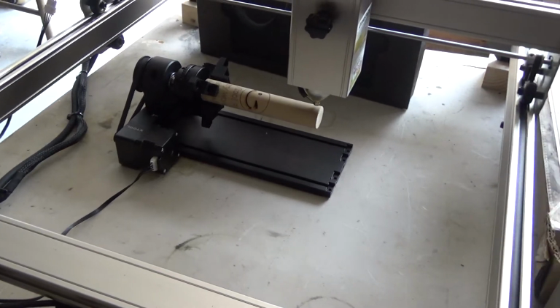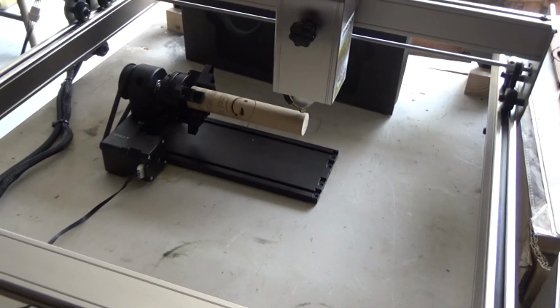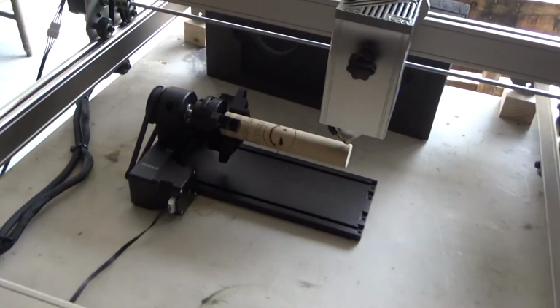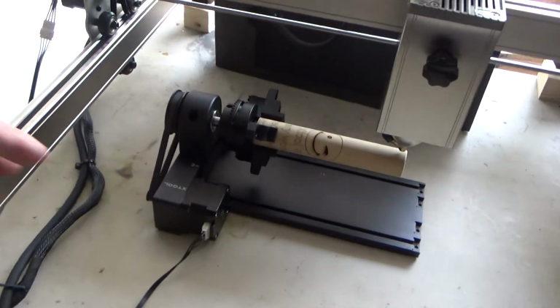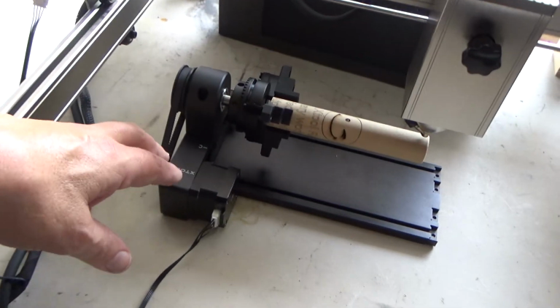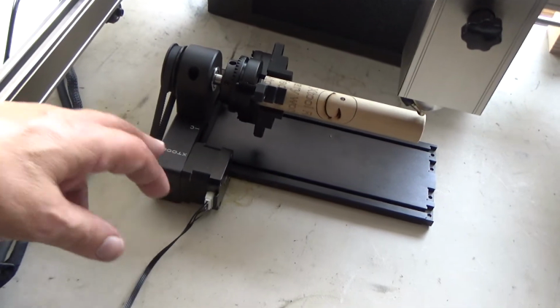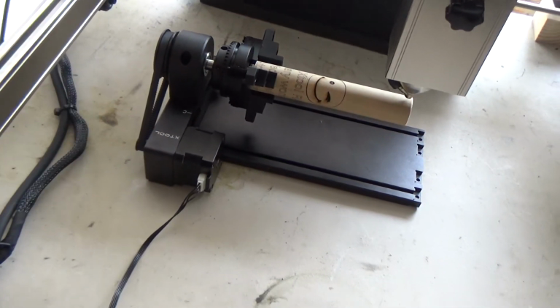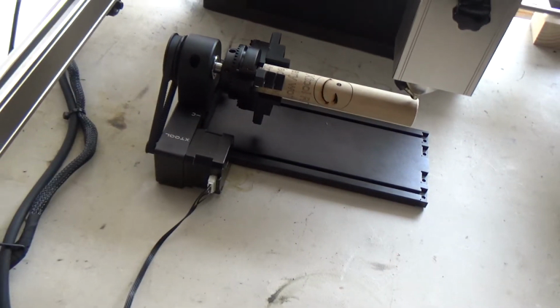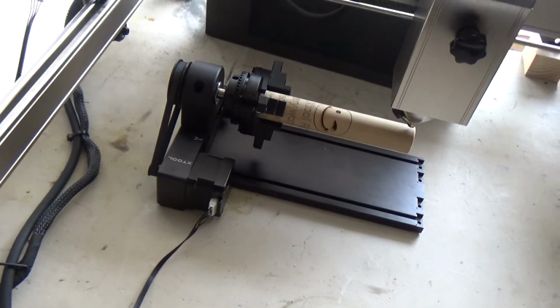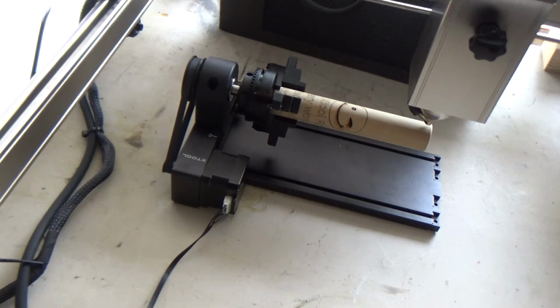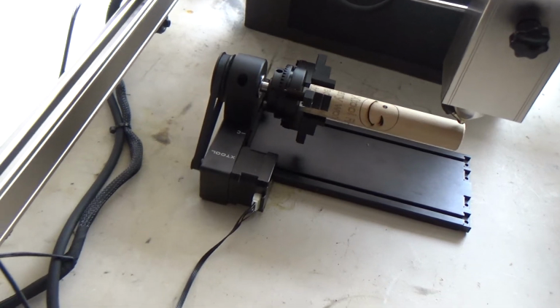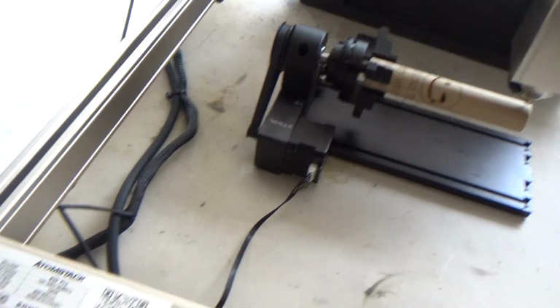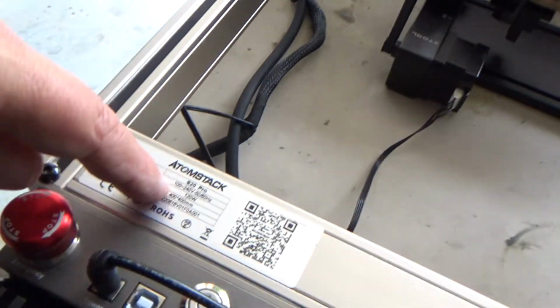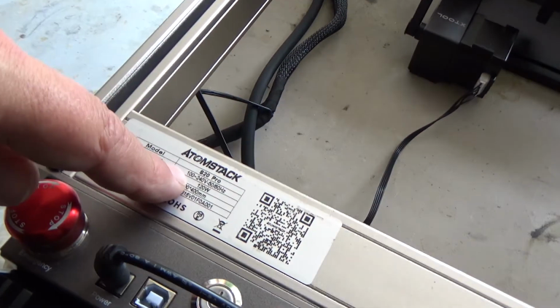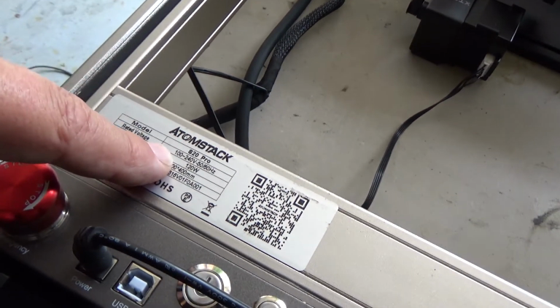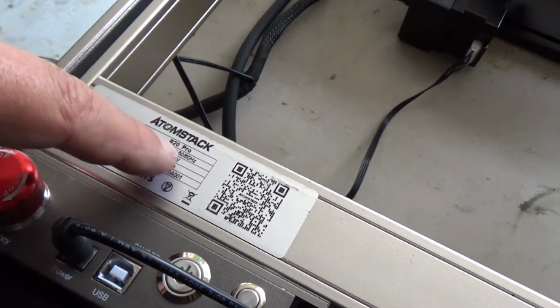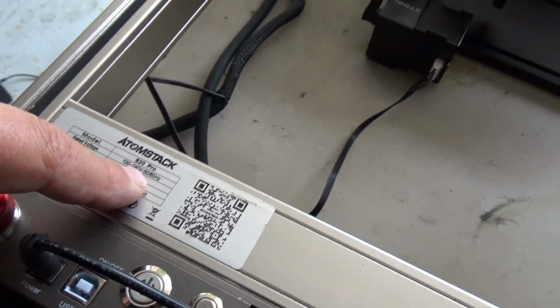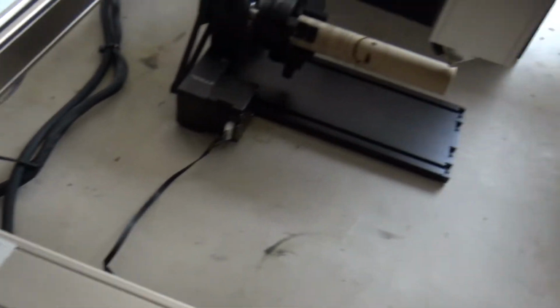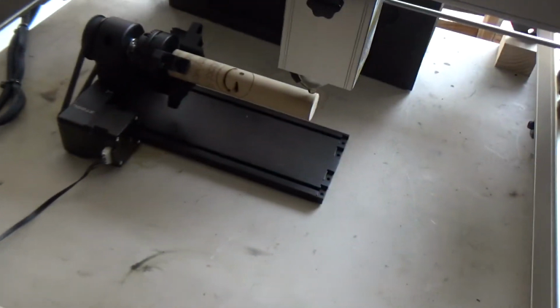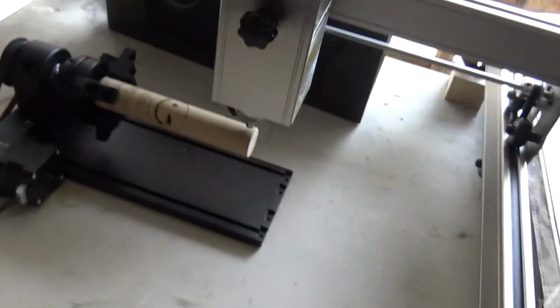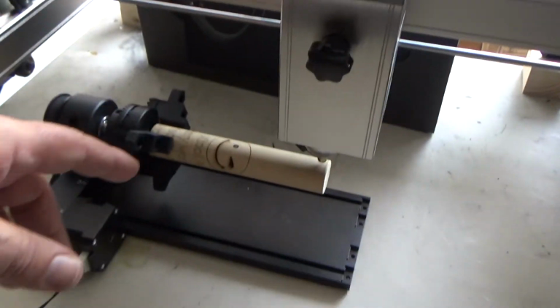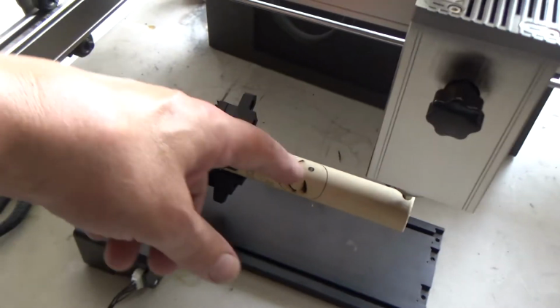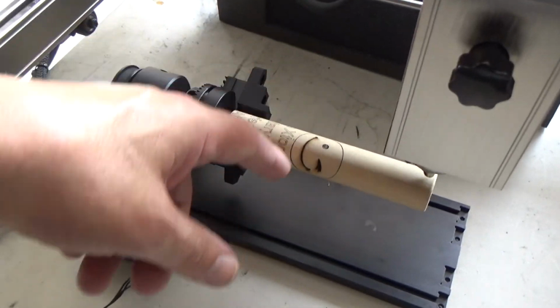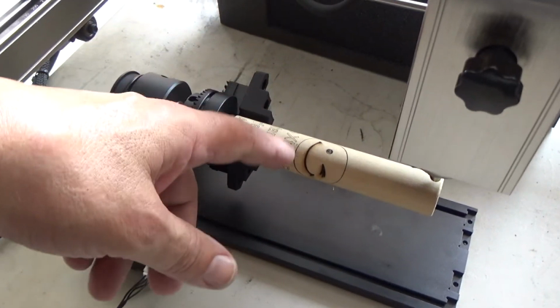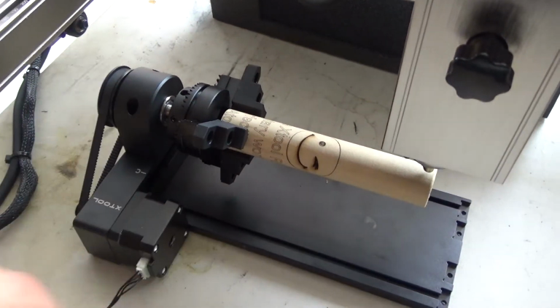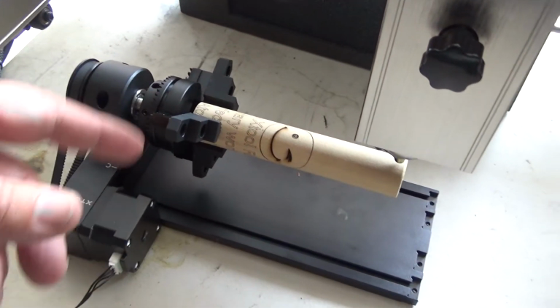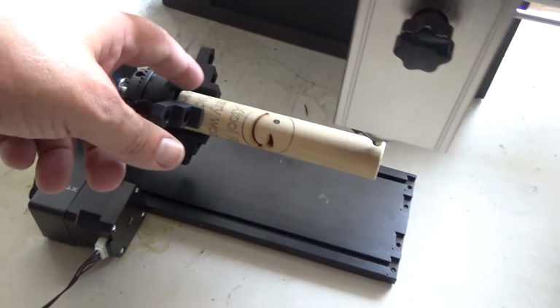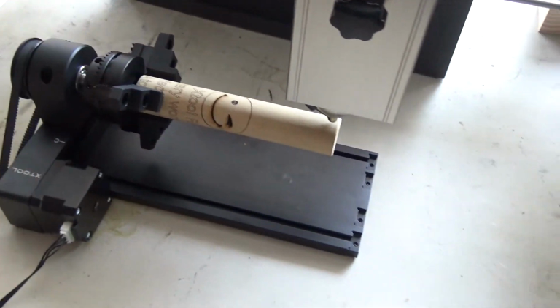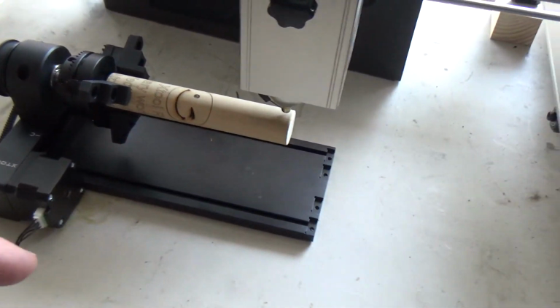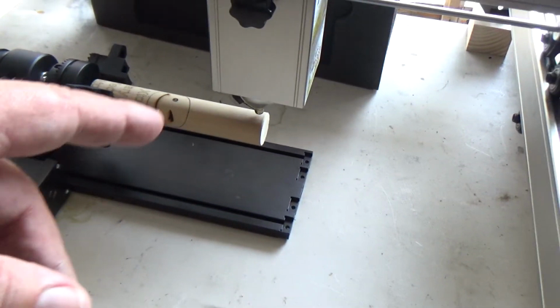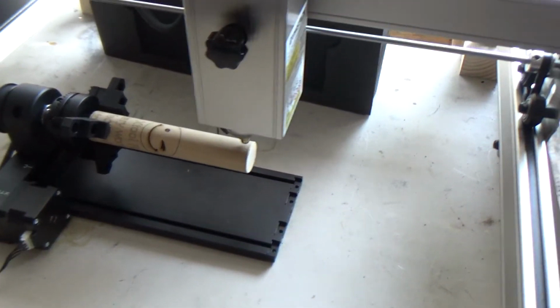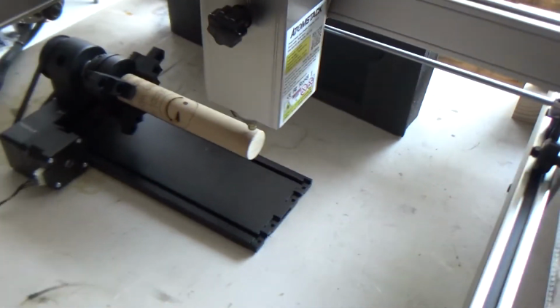Hey guys, I was just playing around with the new X-Tool RA2 Rotary that I've got here on my Atomstack S20 Pro. I just finished doing a little carve here on this dowel — this is one inch dowel.